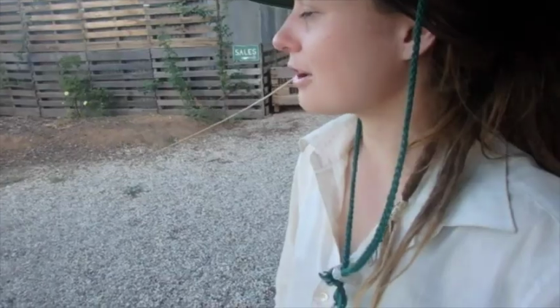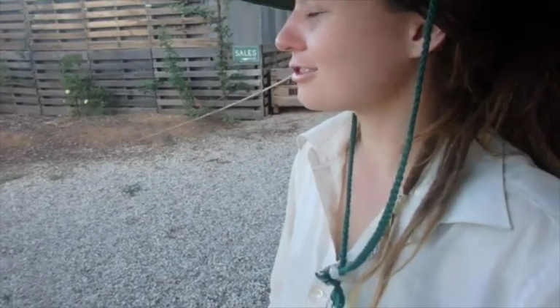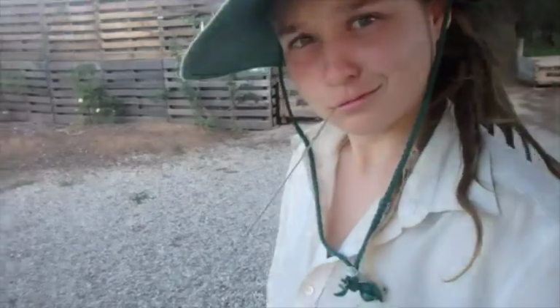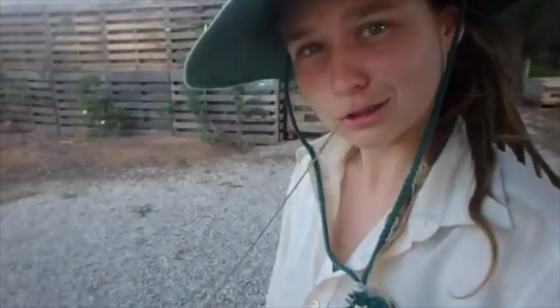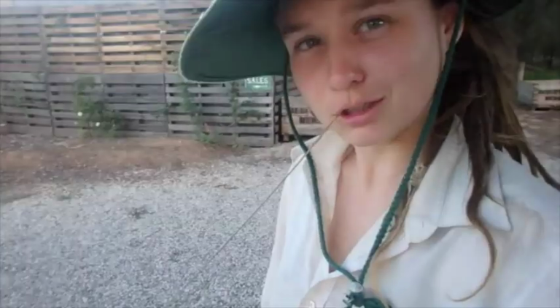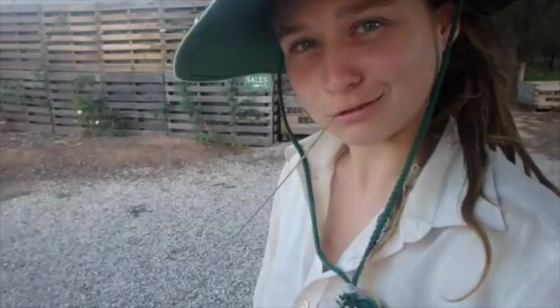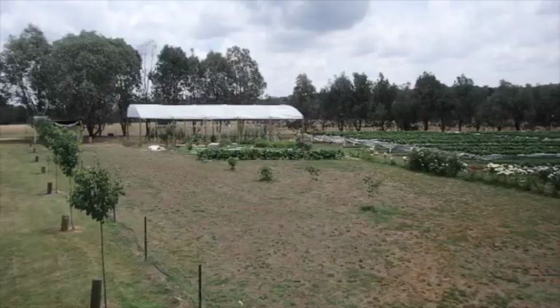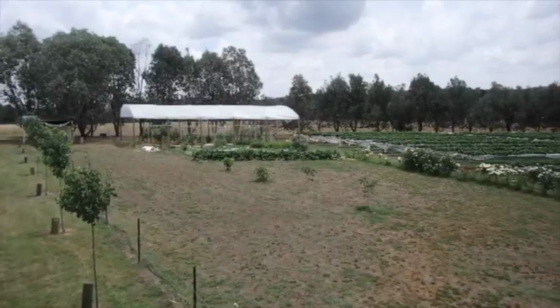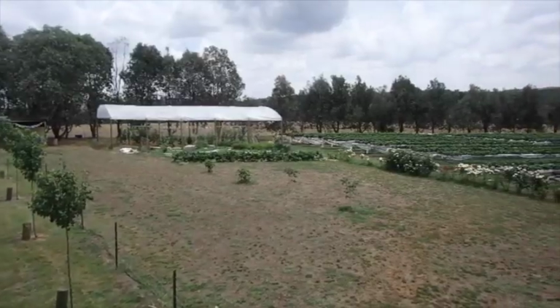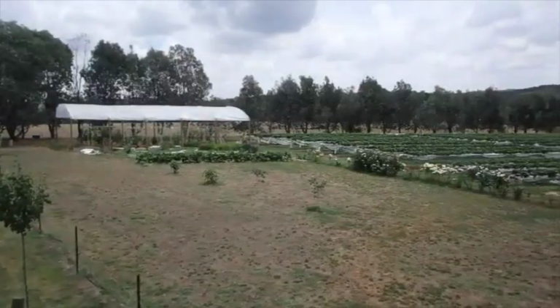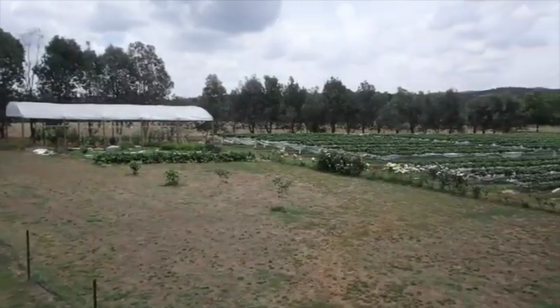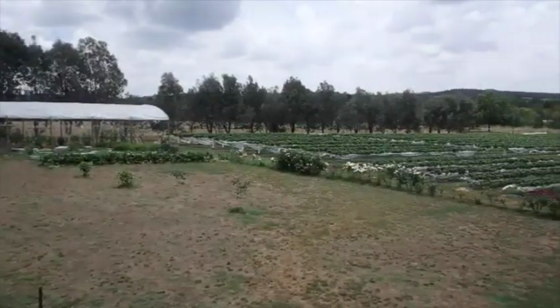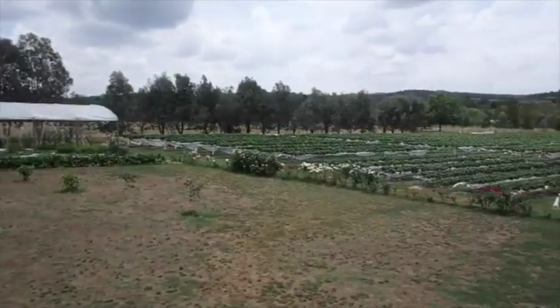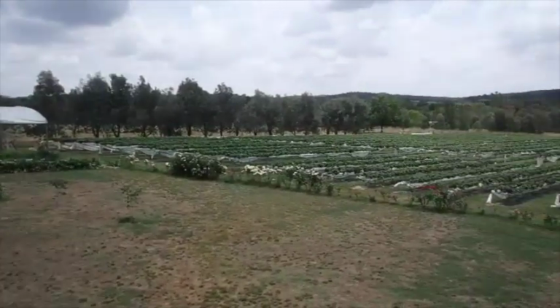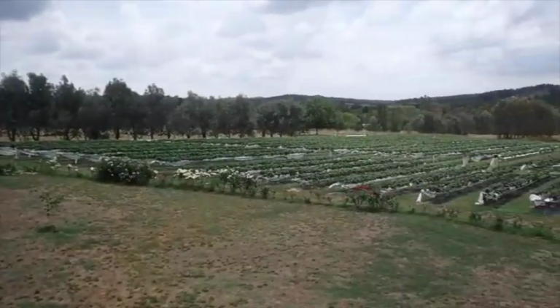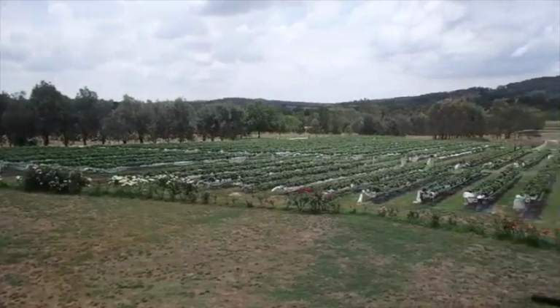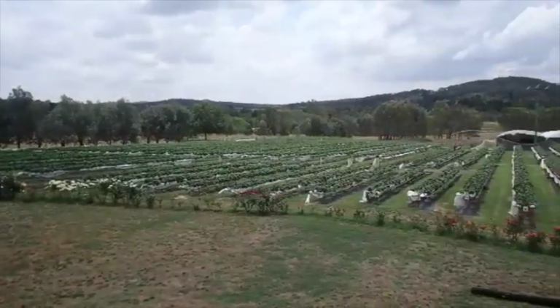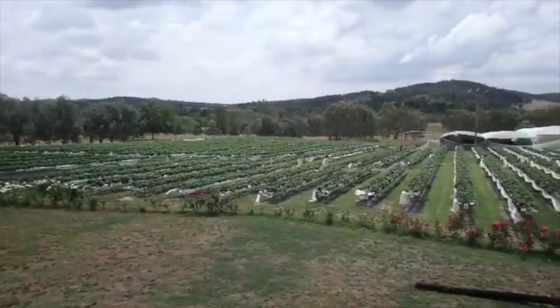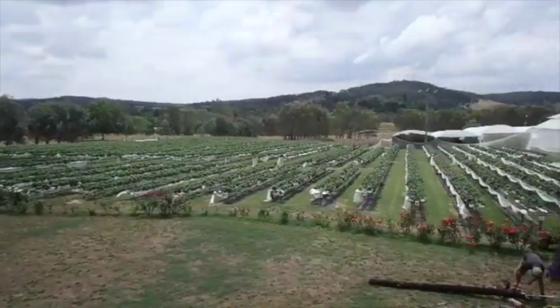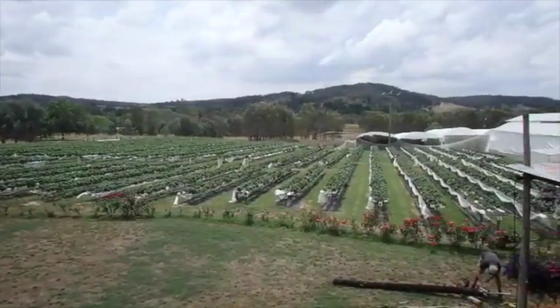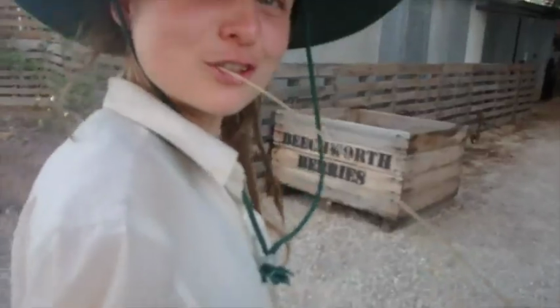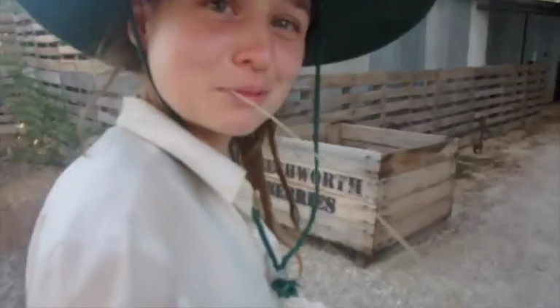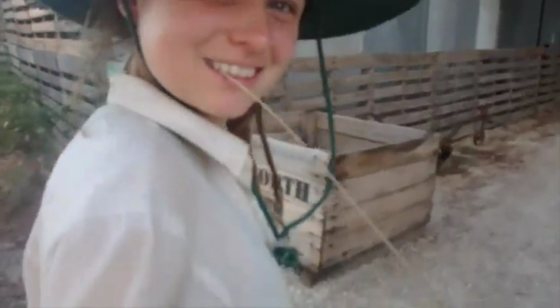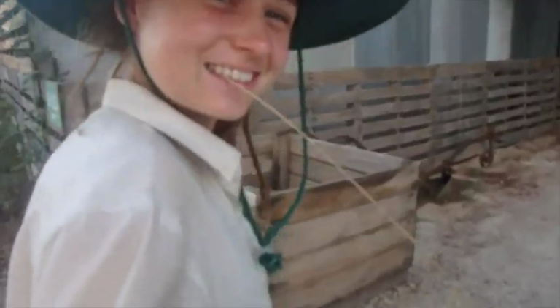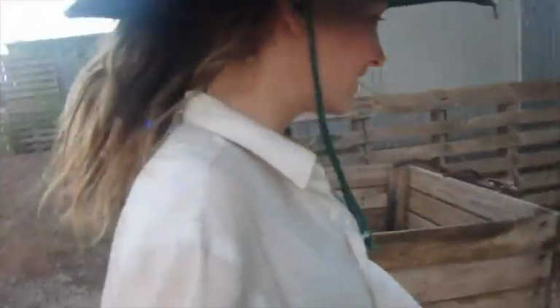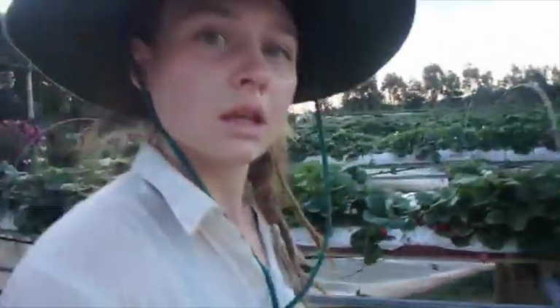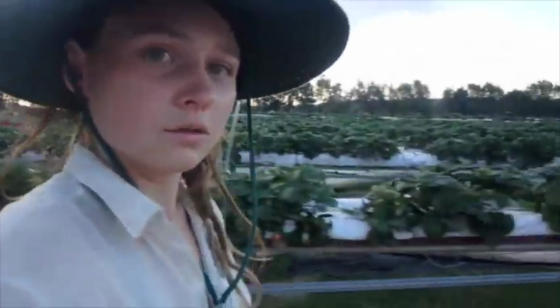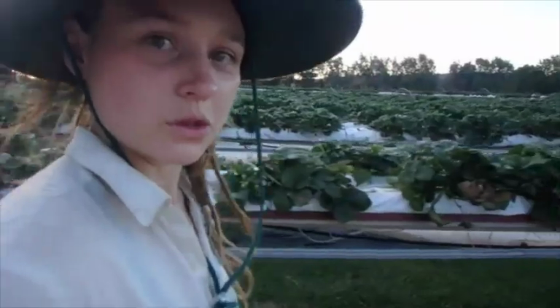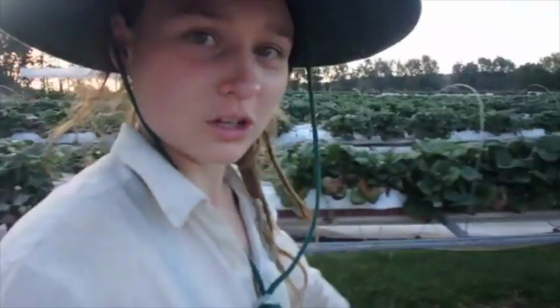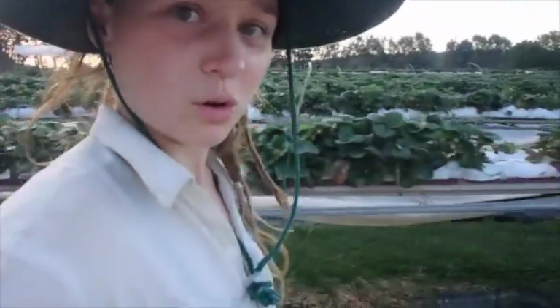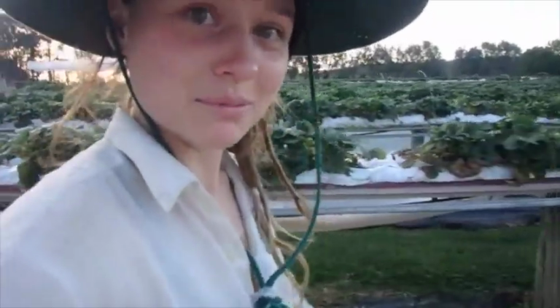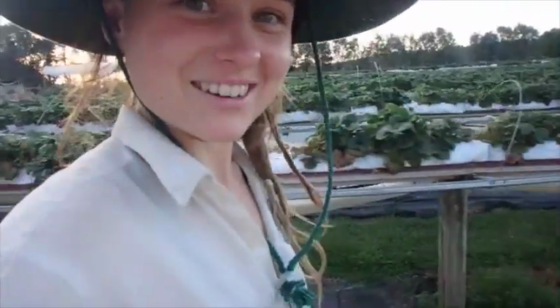Hey there. Welcome to the berry farm. I'll show you around a bit. And if you come this way, I'll show you where we keep the berries.